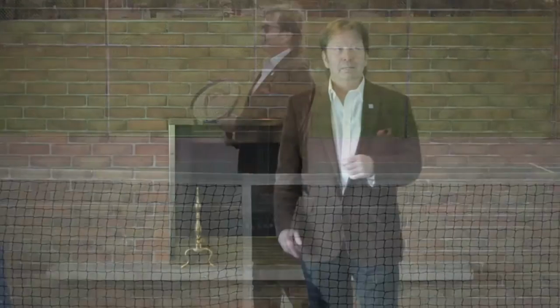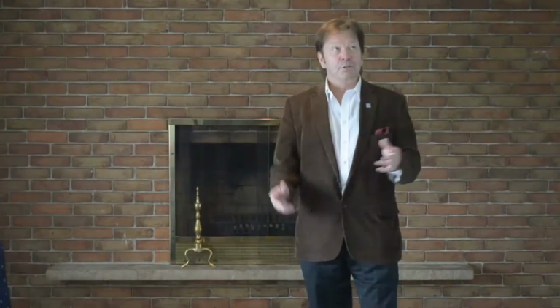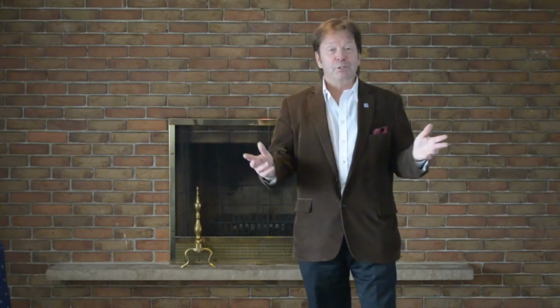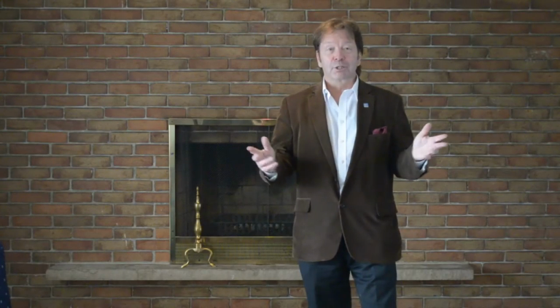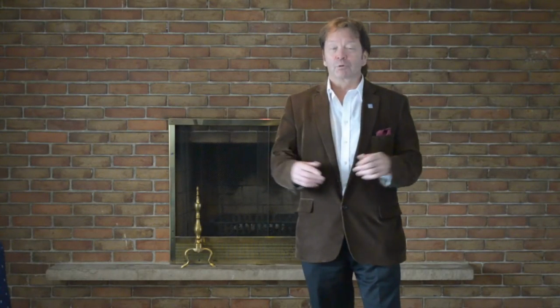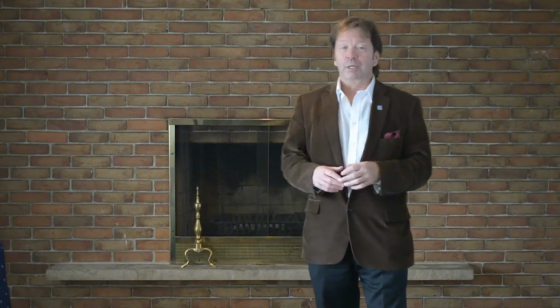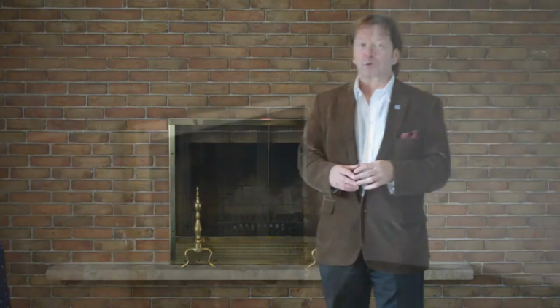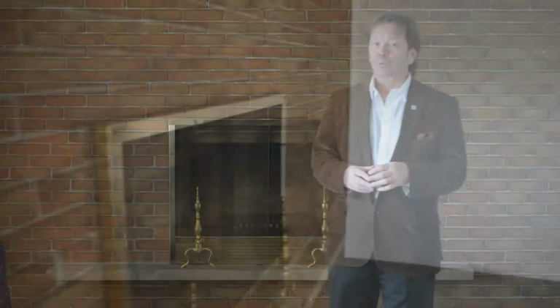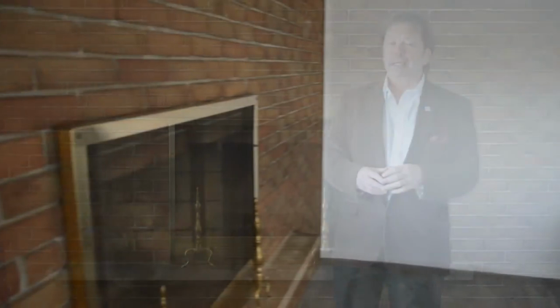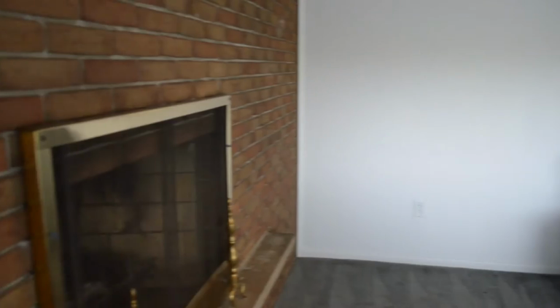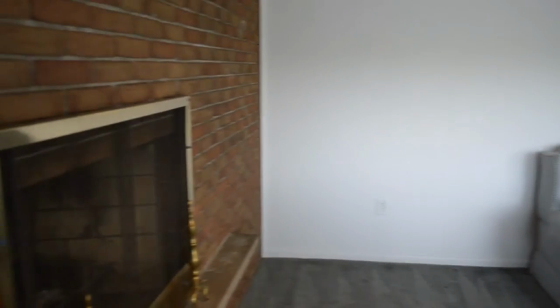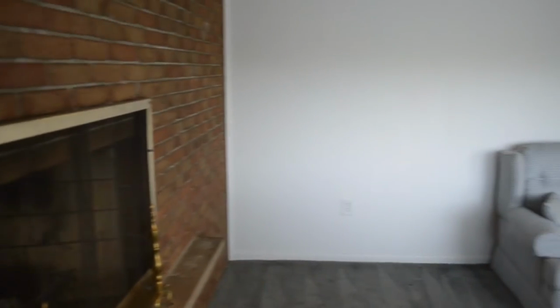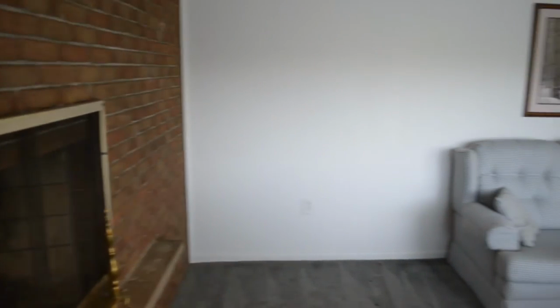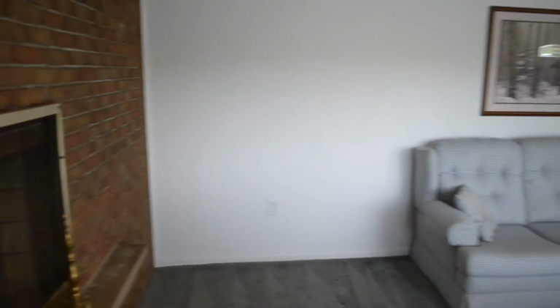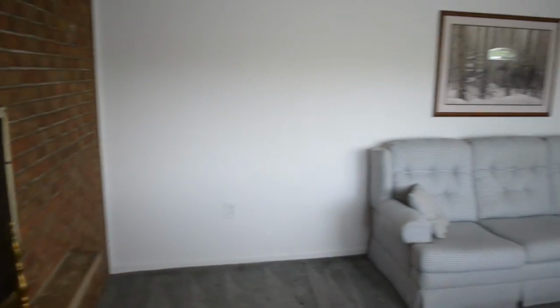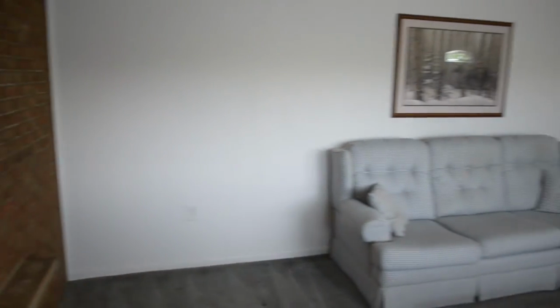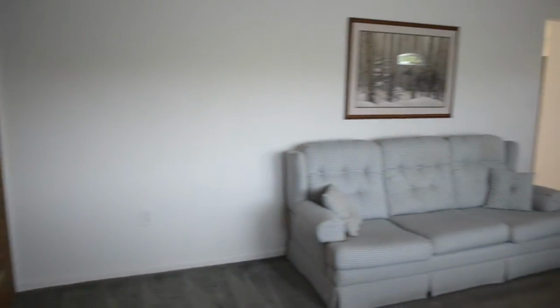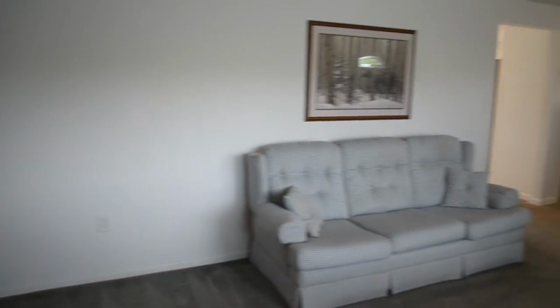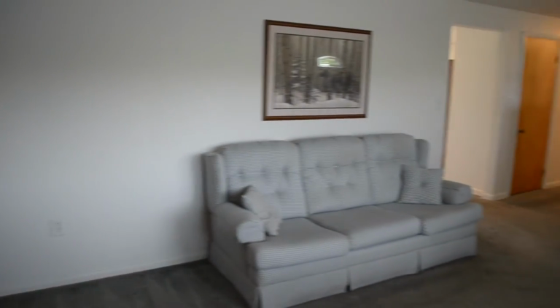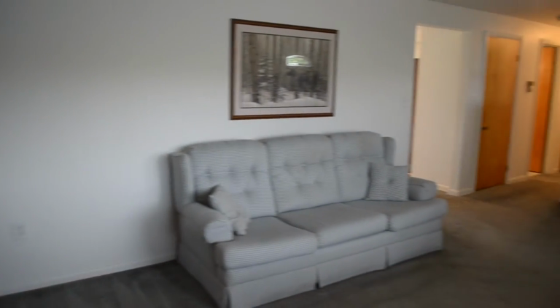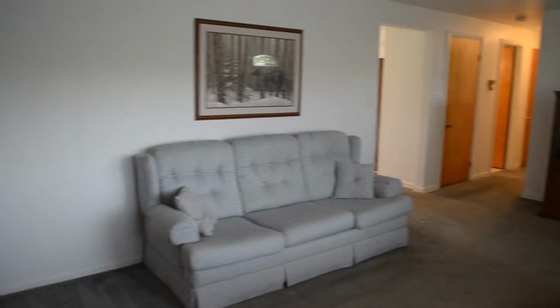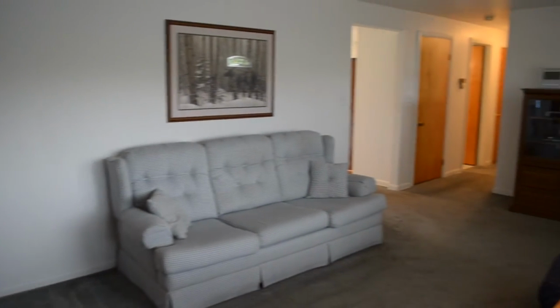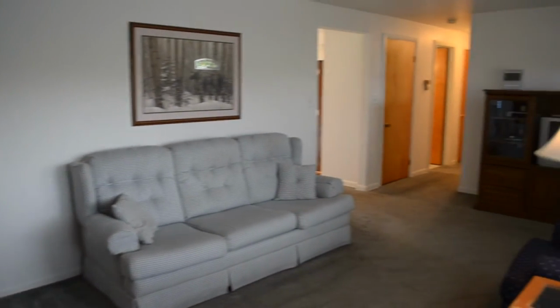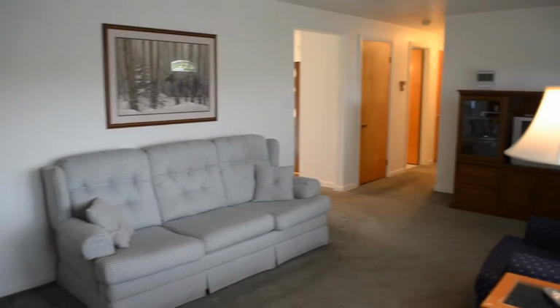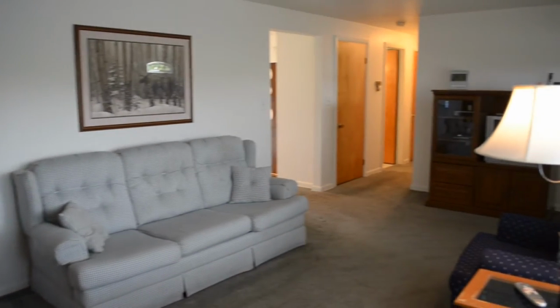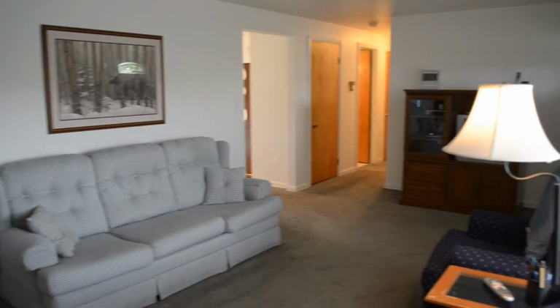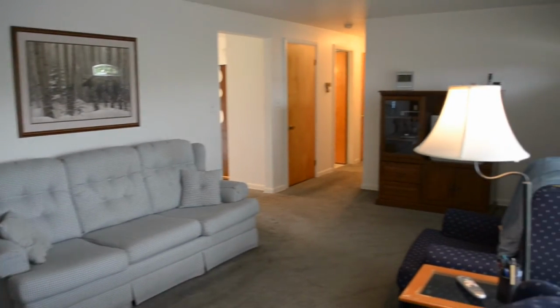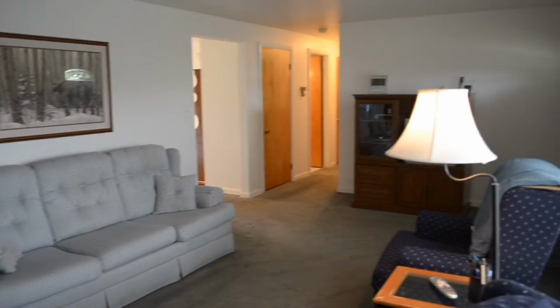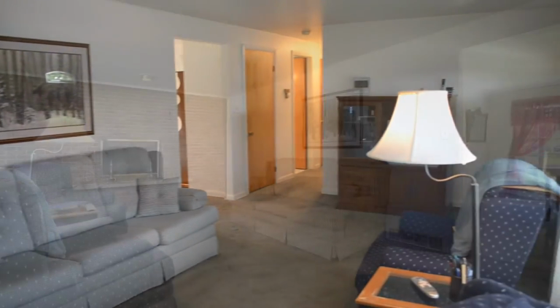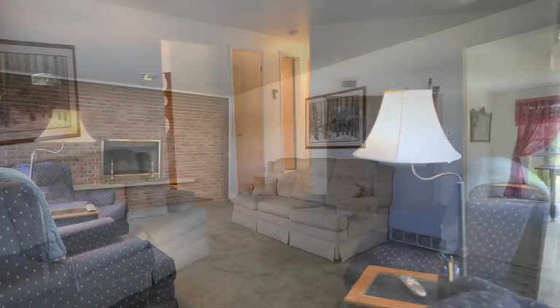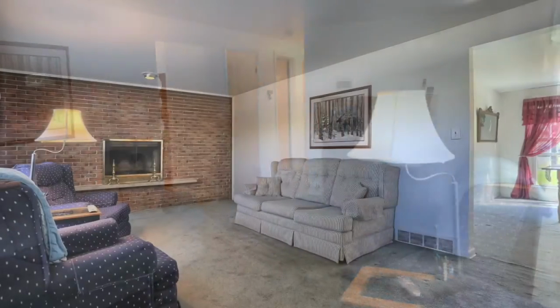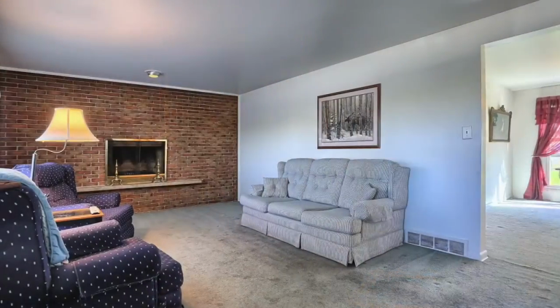This spacious living room makes for a great gathering place anytime, particularly on those cozy nights when you want to sit by the fire. It's a beautiful fireplace.